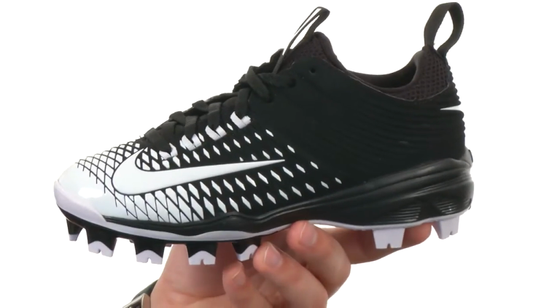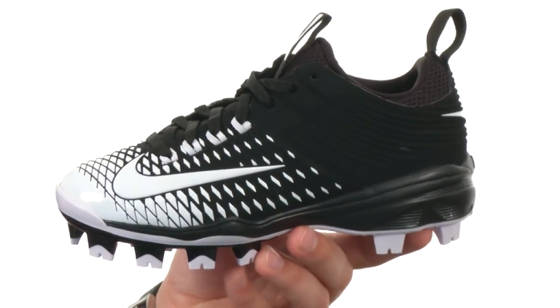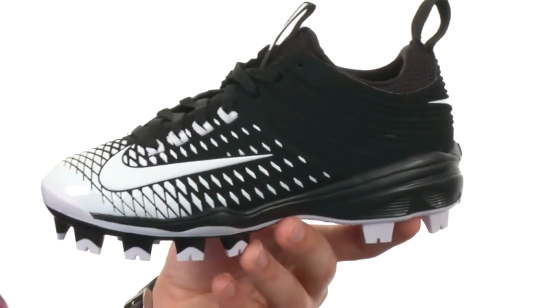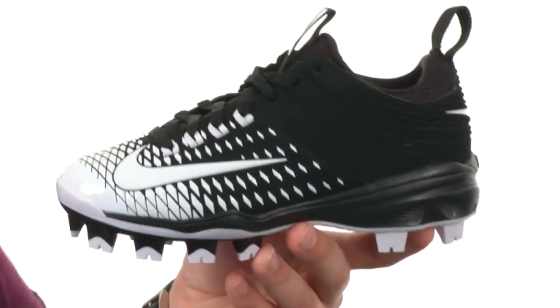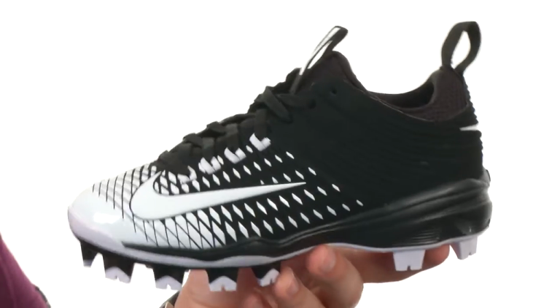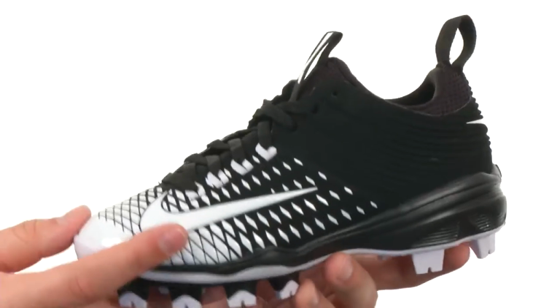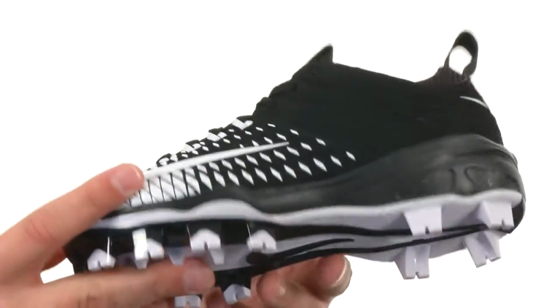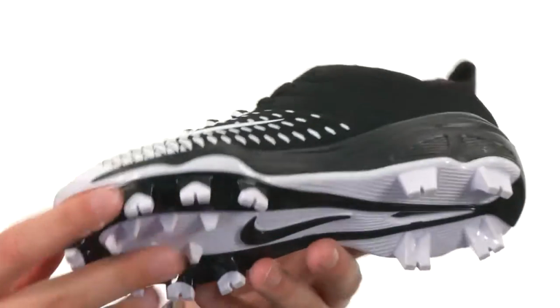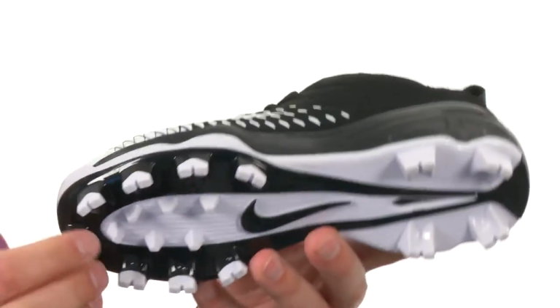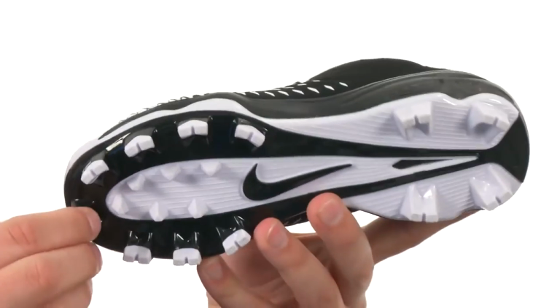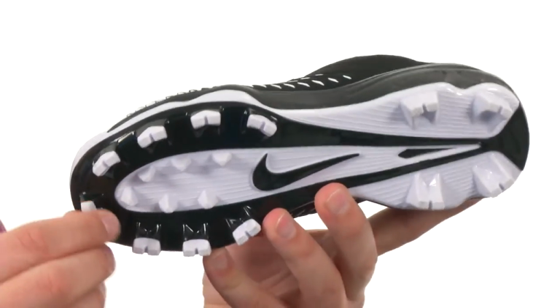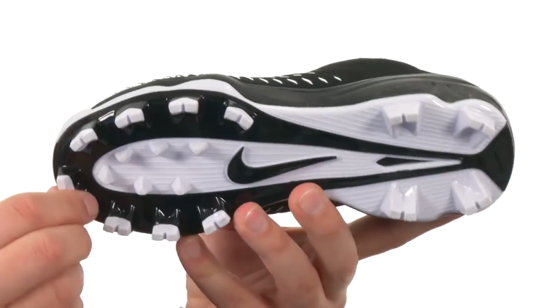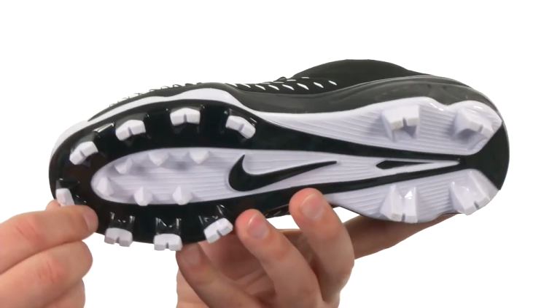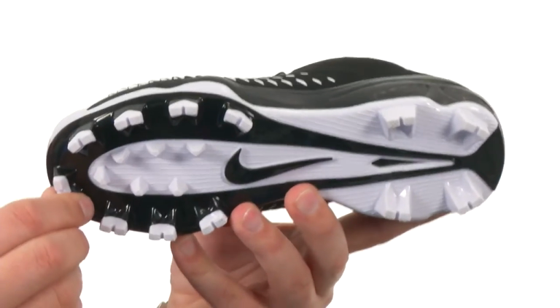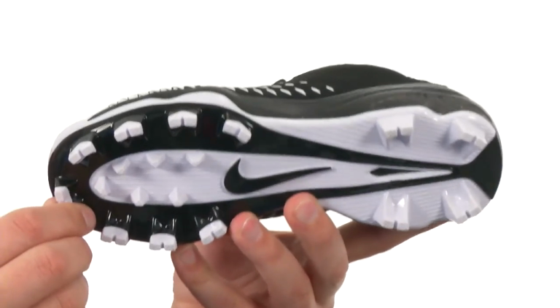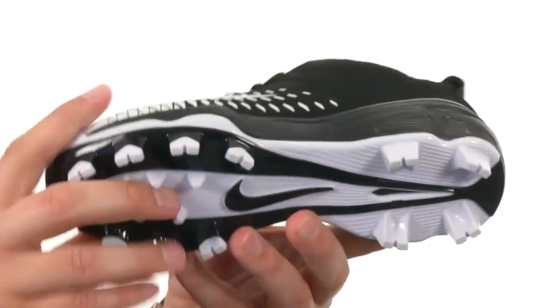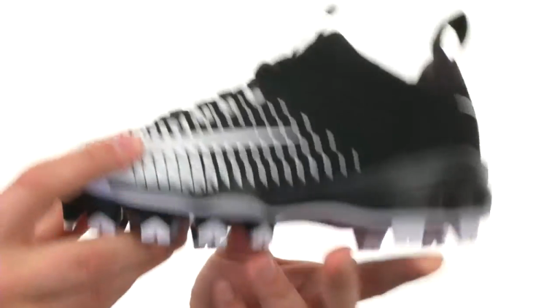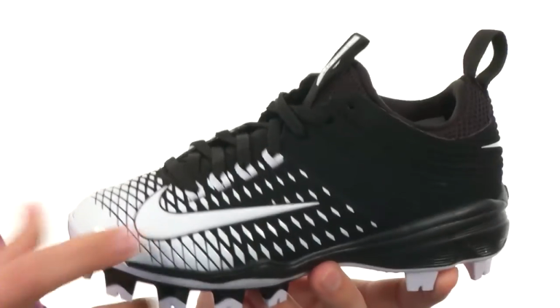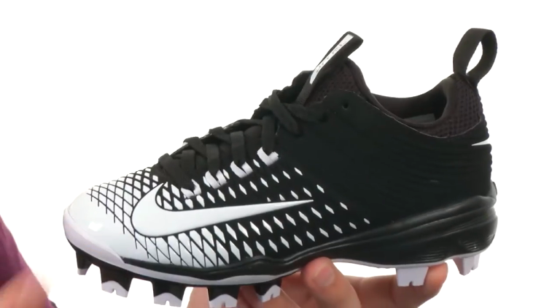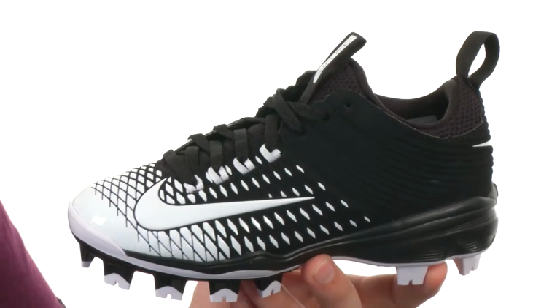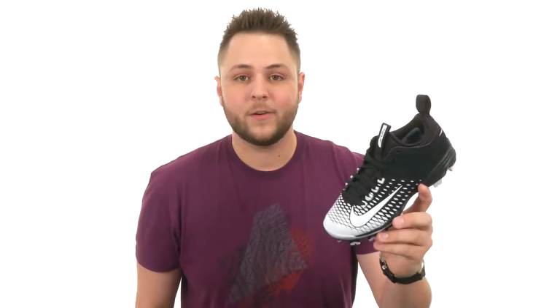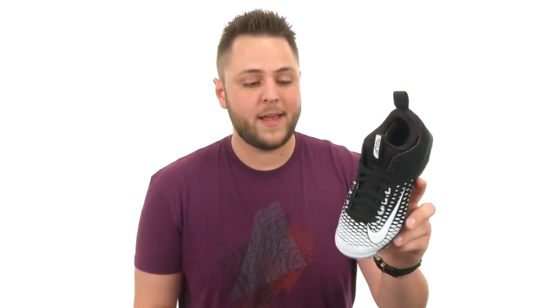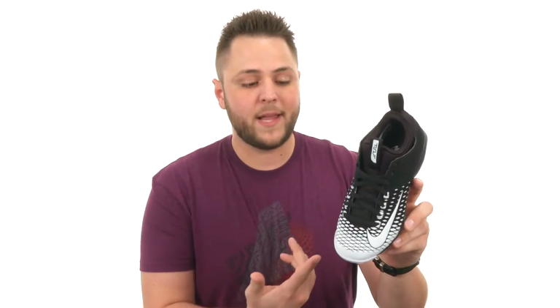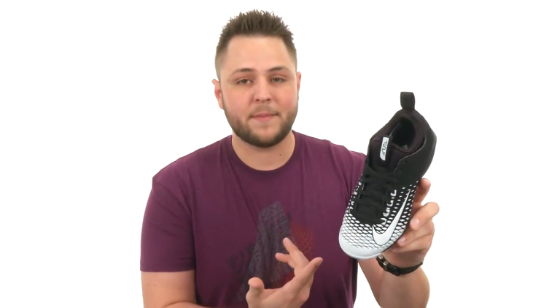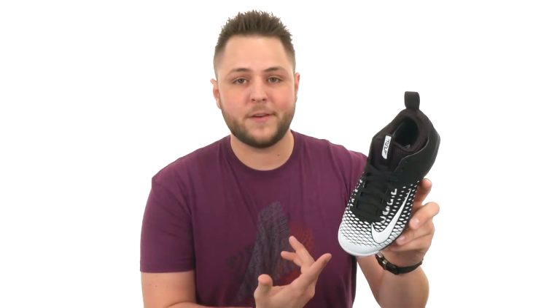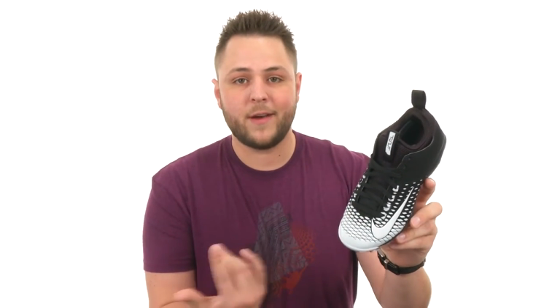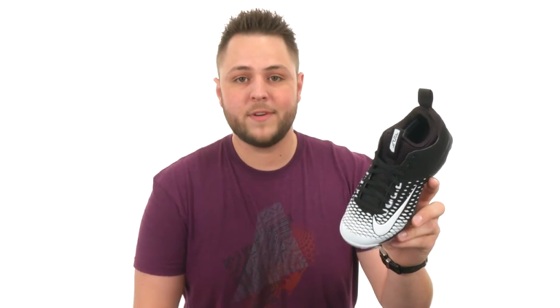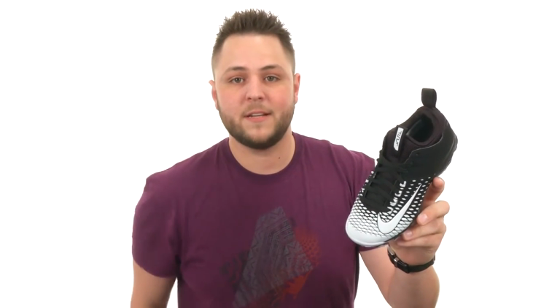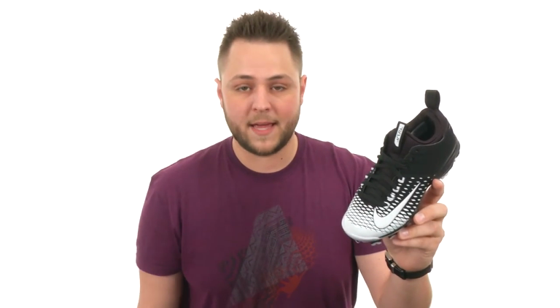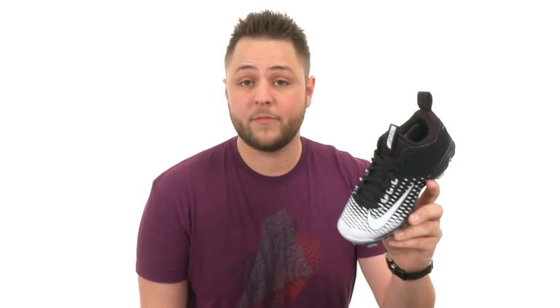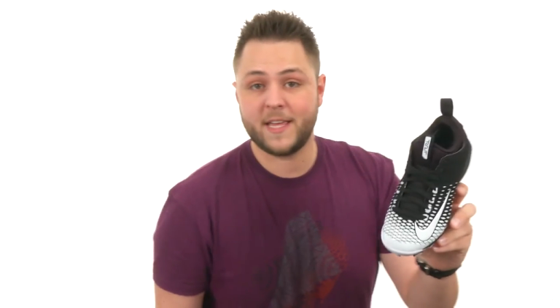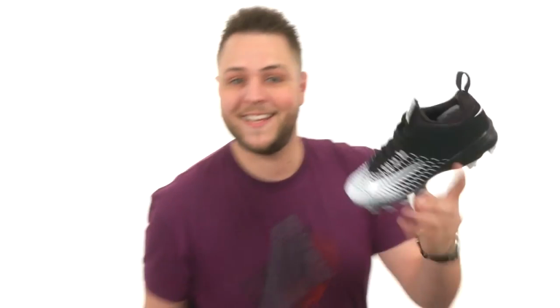And you also have that really durable outsole with that cleat configuration on it to keep you nice and steady. Go ahead and play like Mike Trout every single day — they are from Nike Kids.